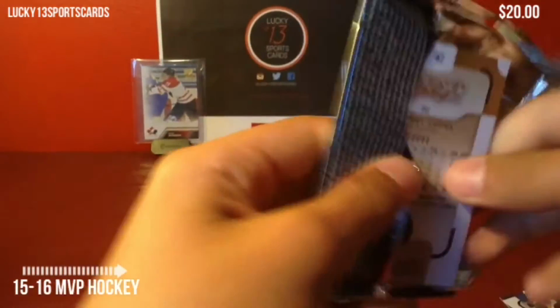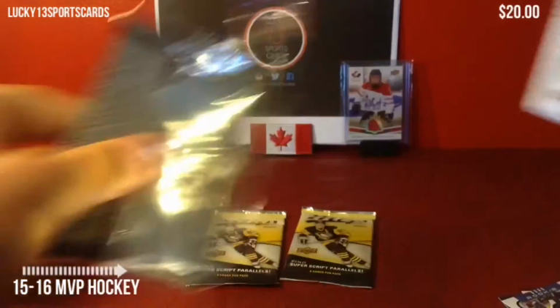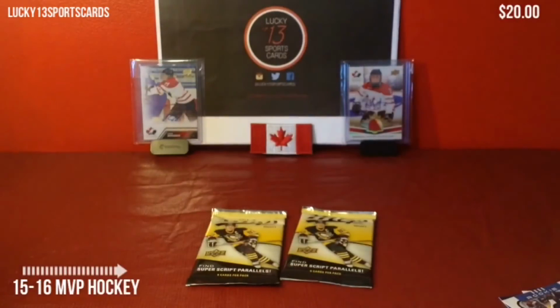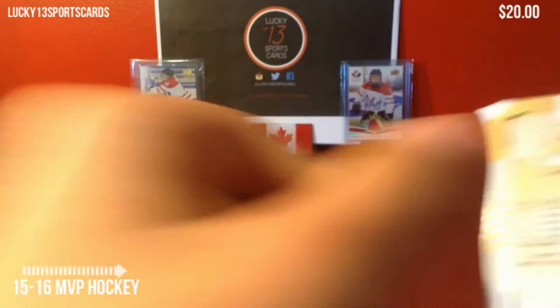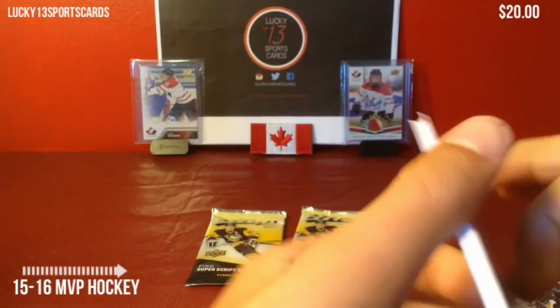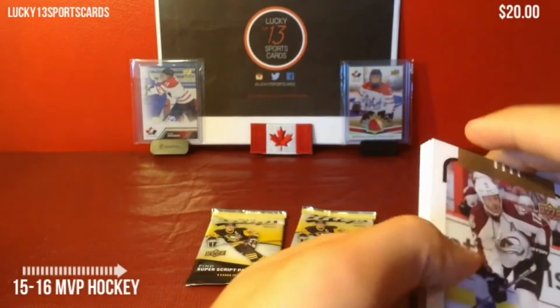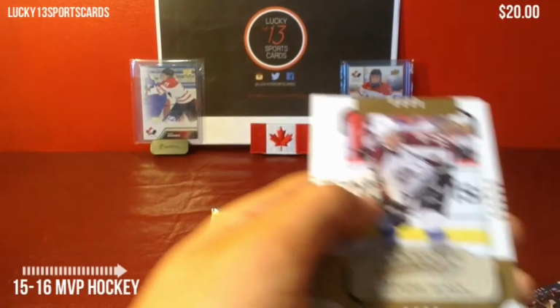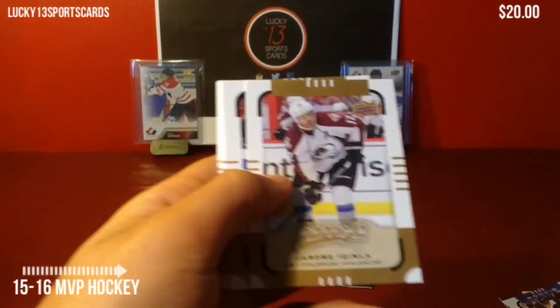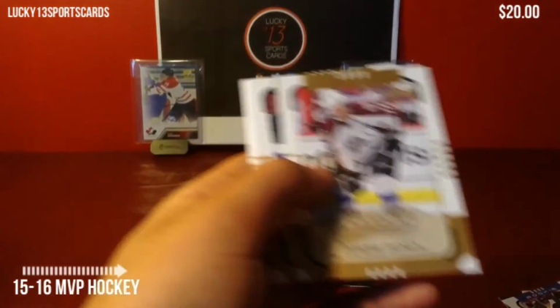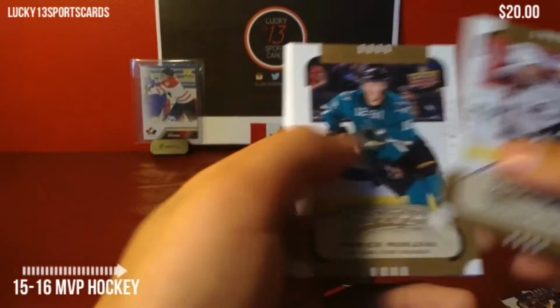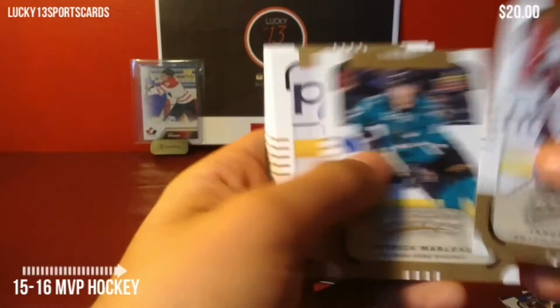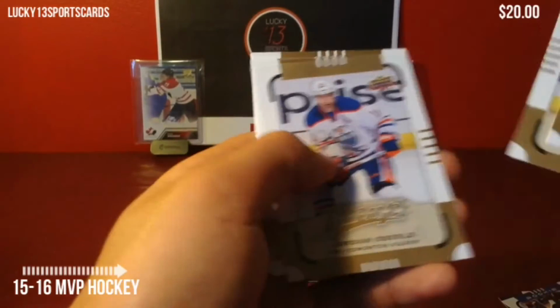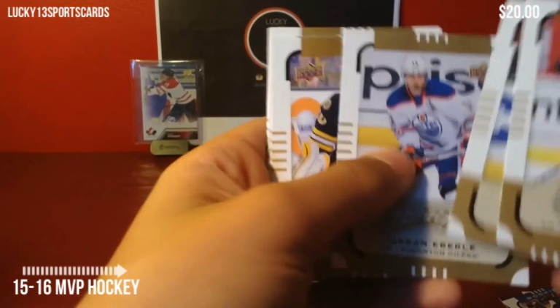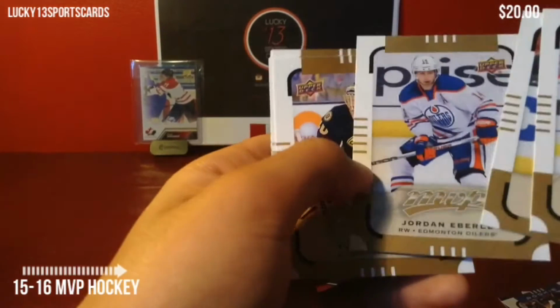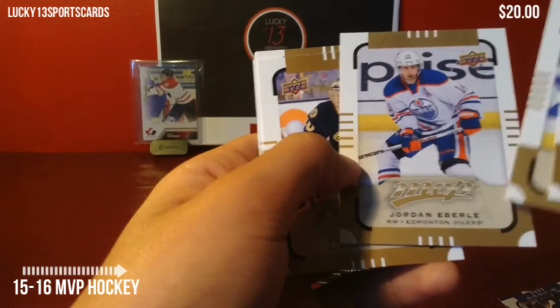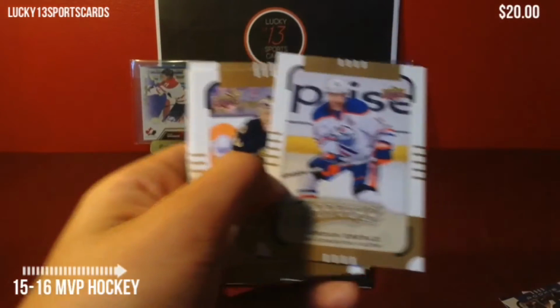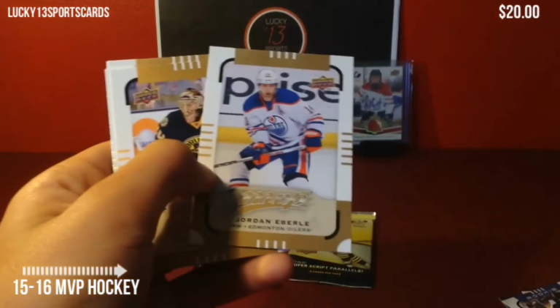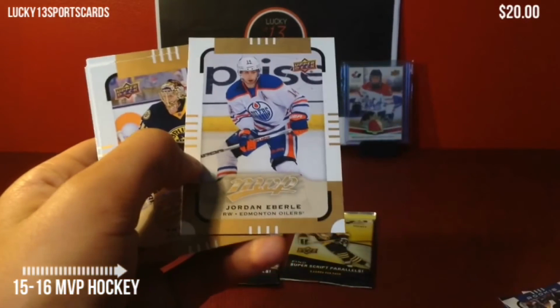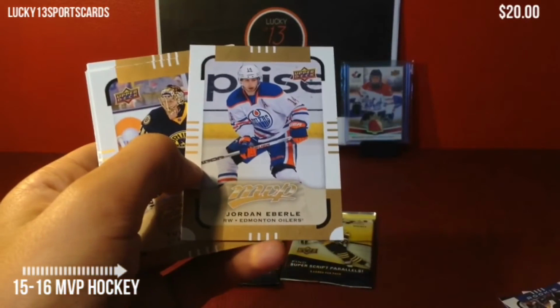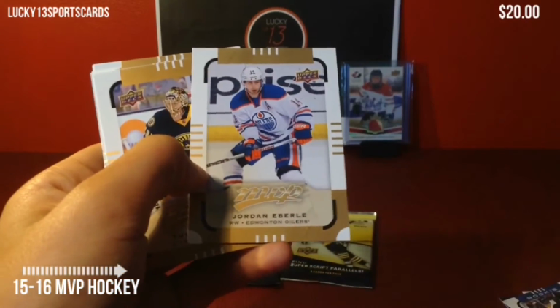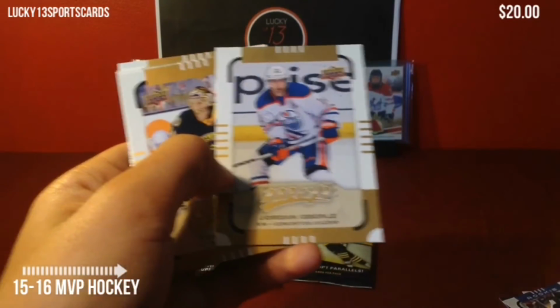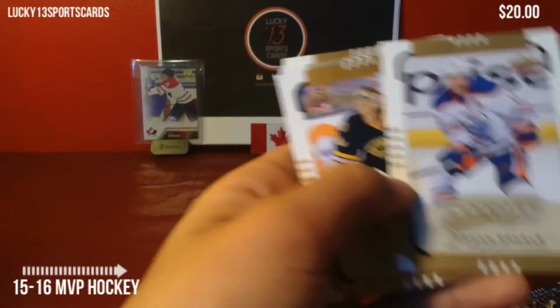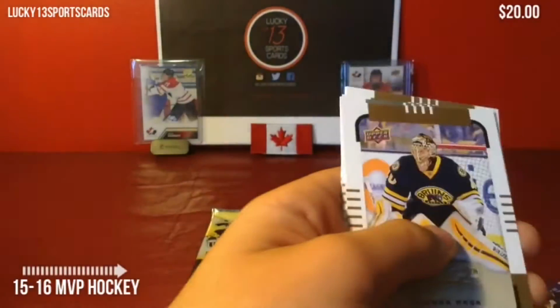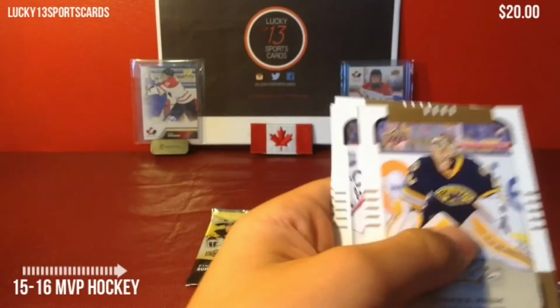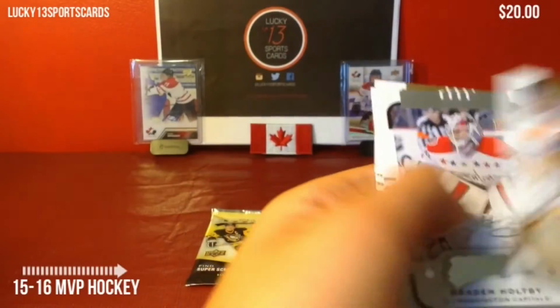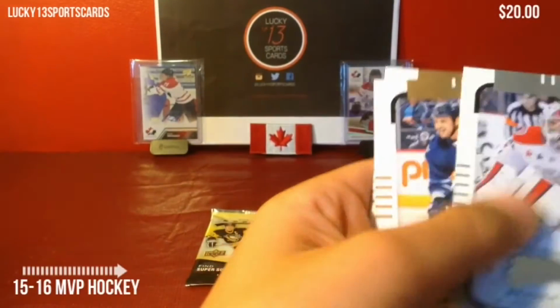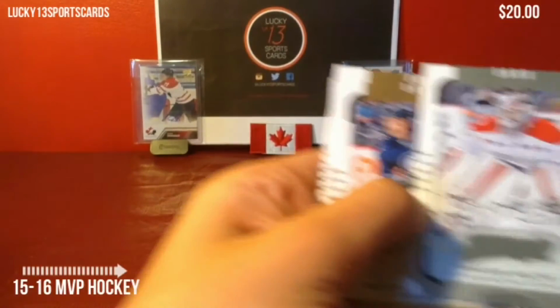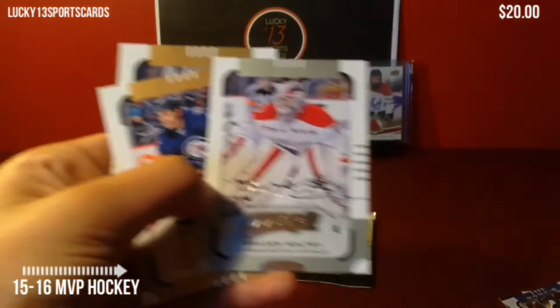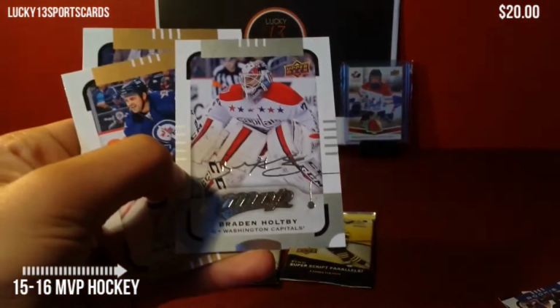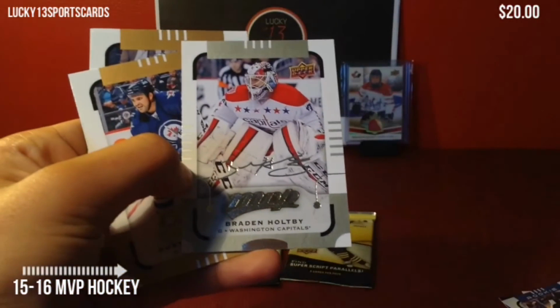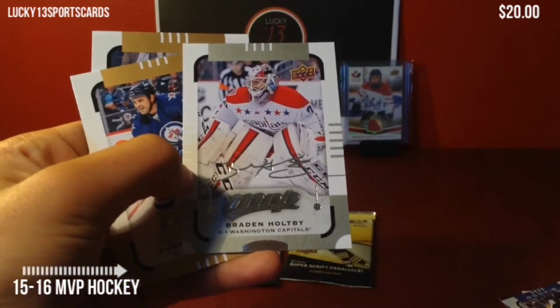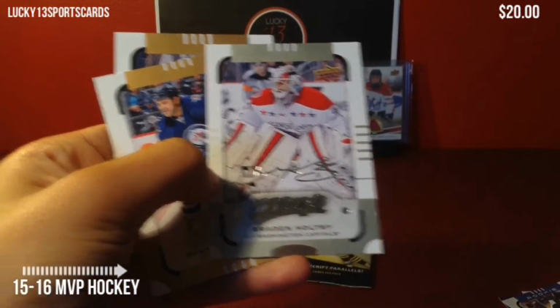I might have to get more of this. It costs $20 for all nine packs, so it's about $2.25 a pack. Jordan Eberle — that will go to the PC. And a silver script of Brayden Holpe. Nice.